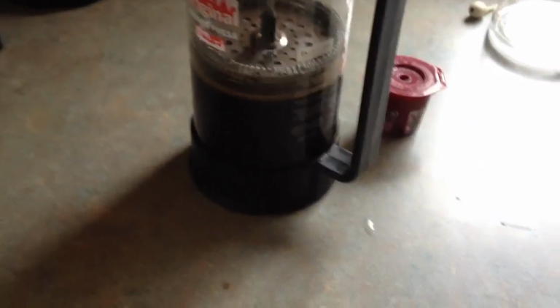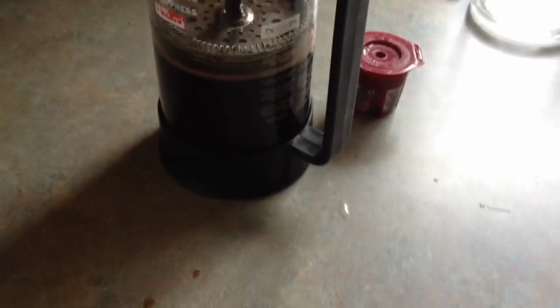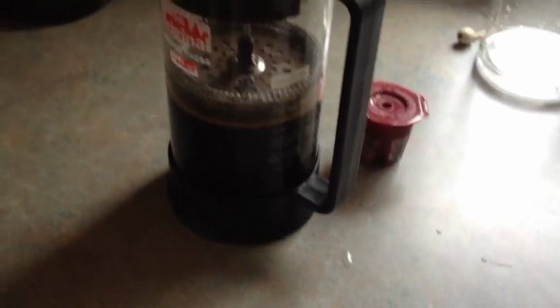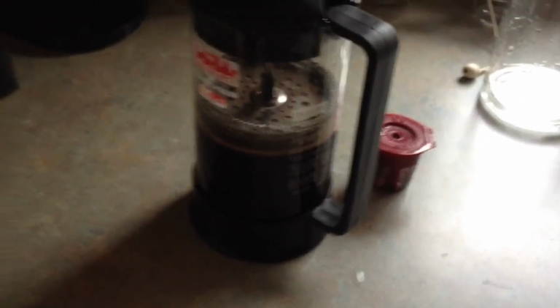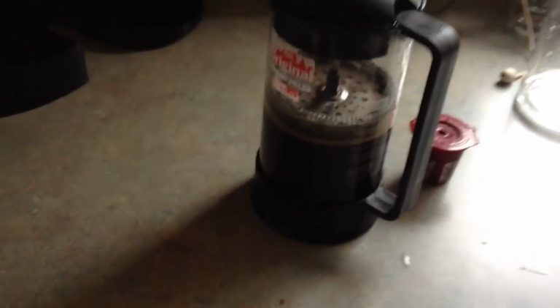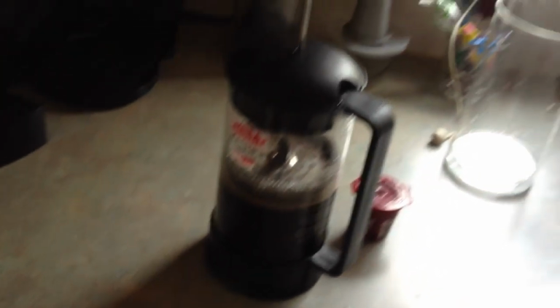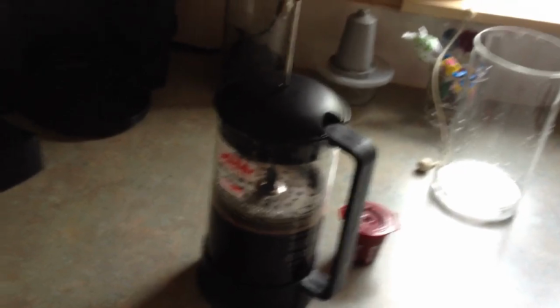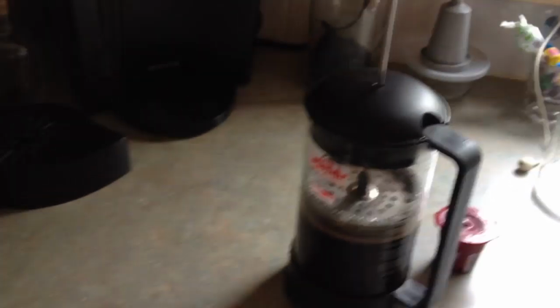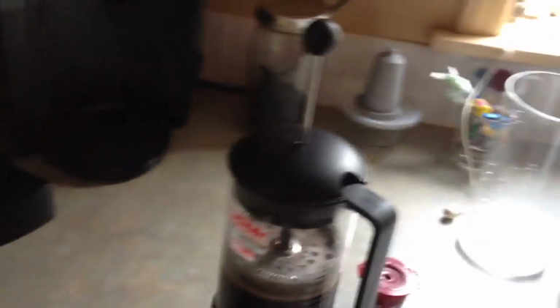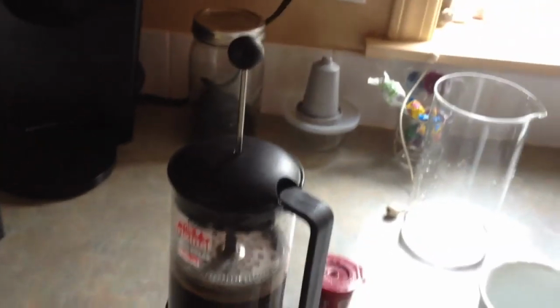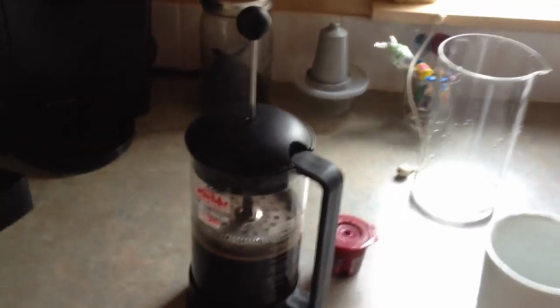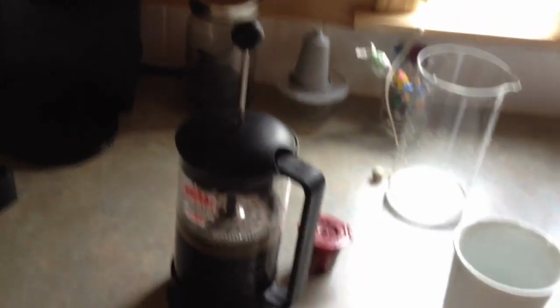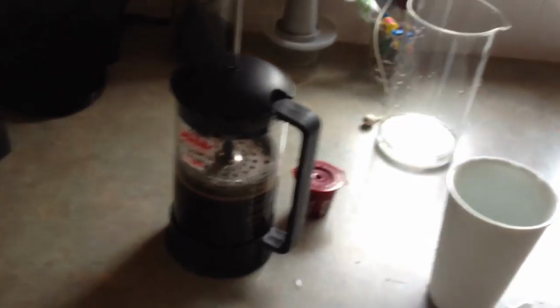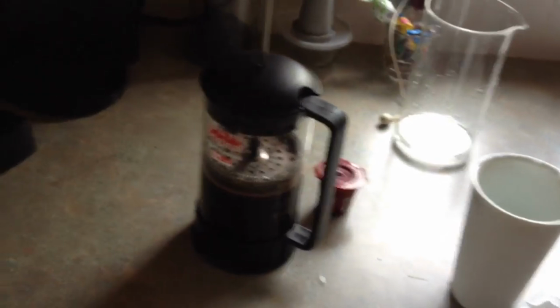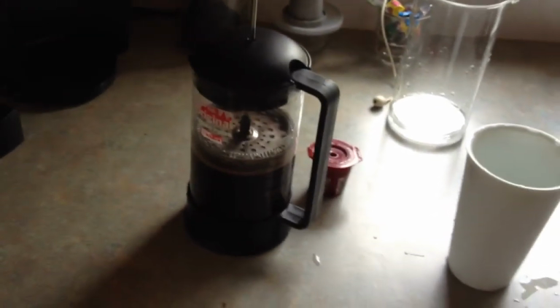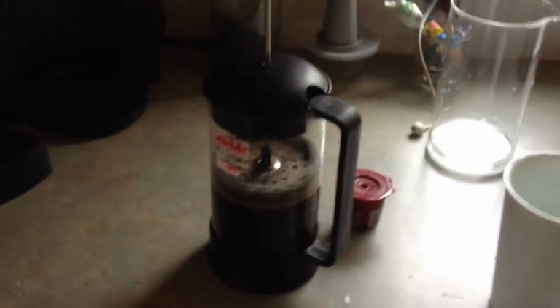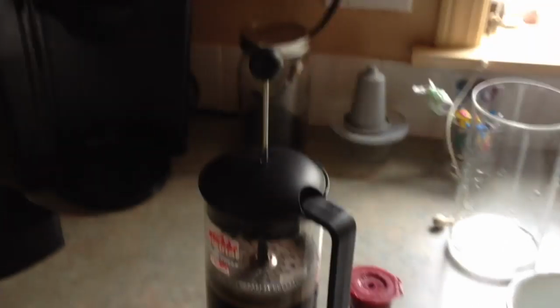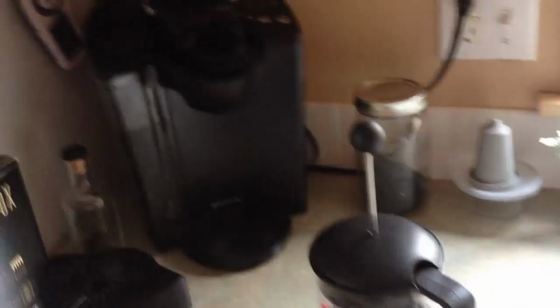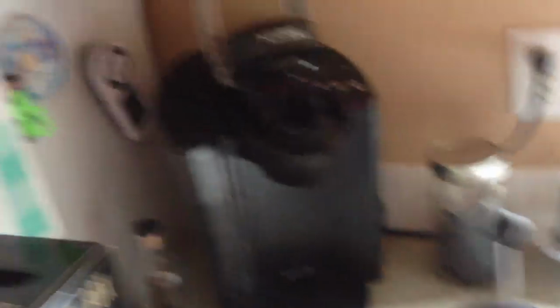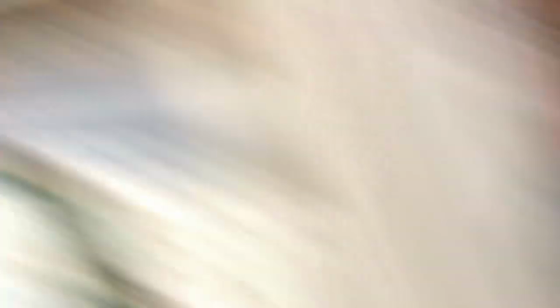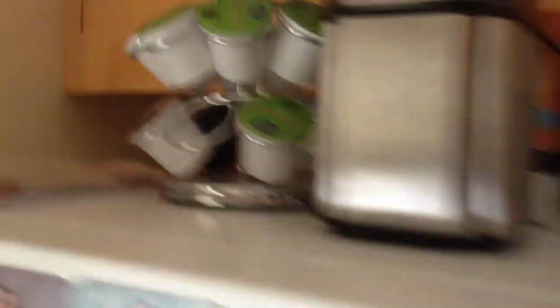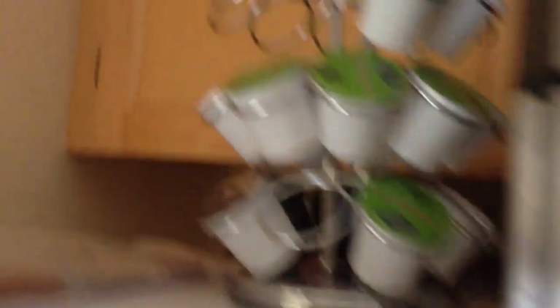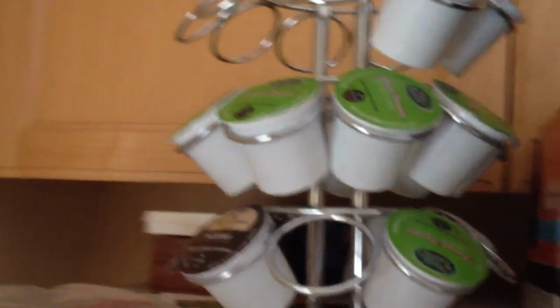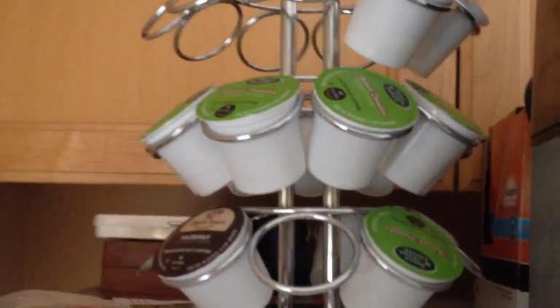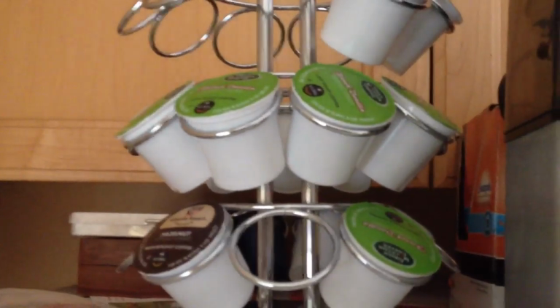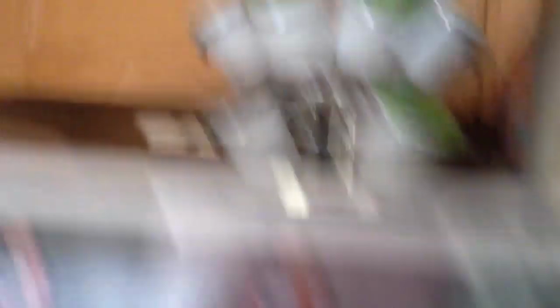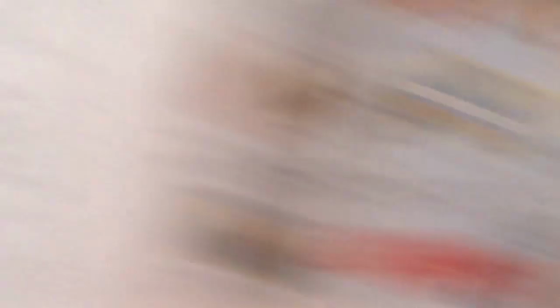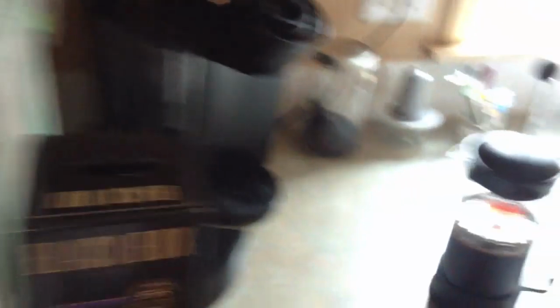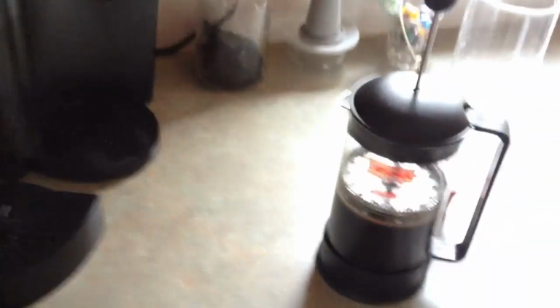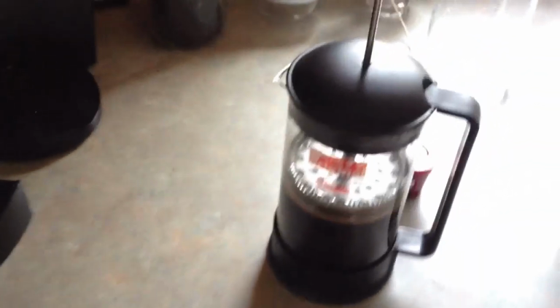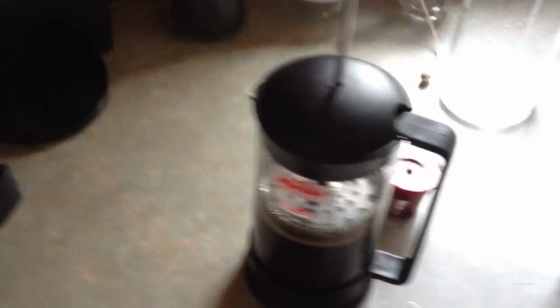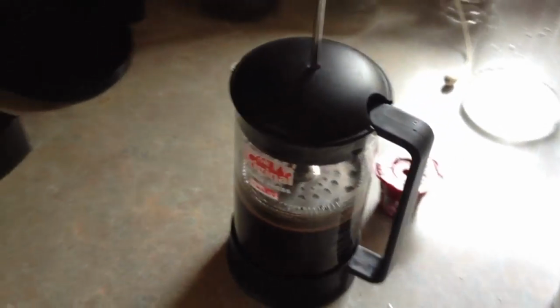For those of you who like to pay about 80 cents to a dollar for every cup of coffee, use the pods. Otherwise, go with the French press.